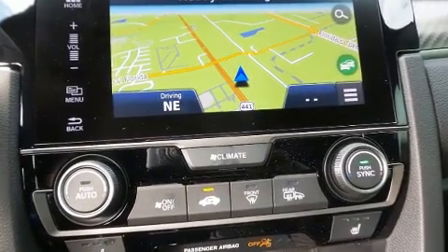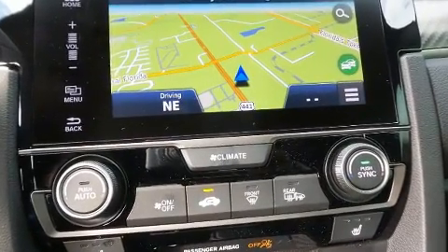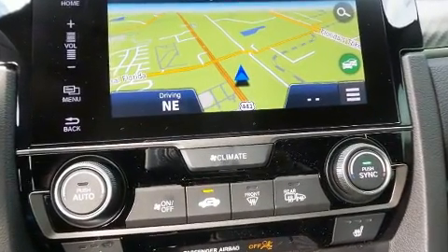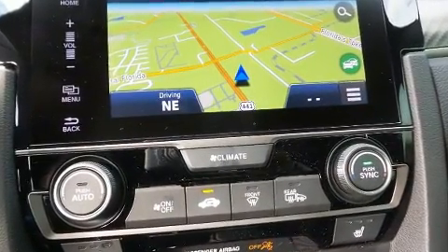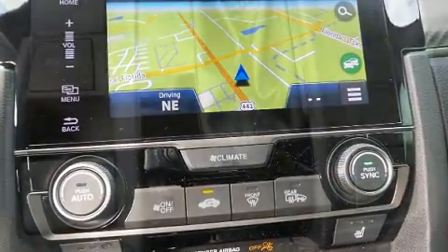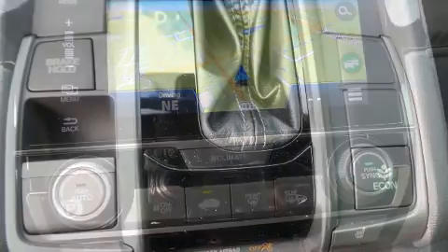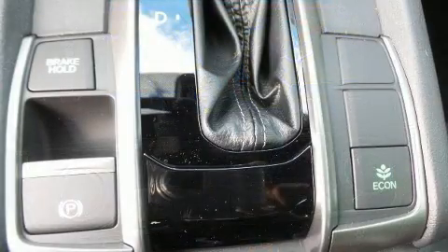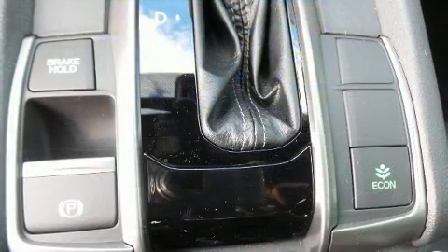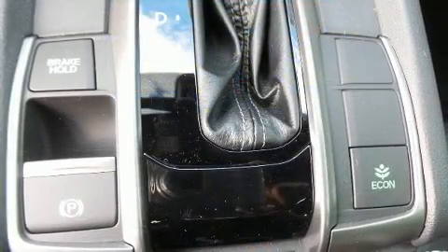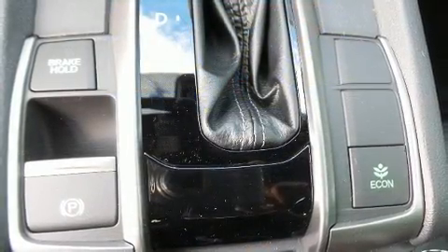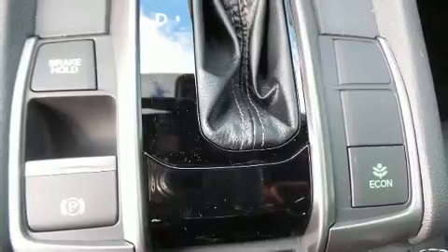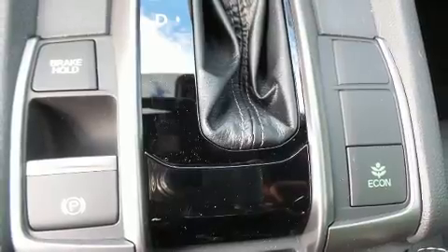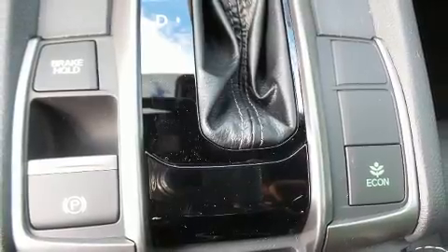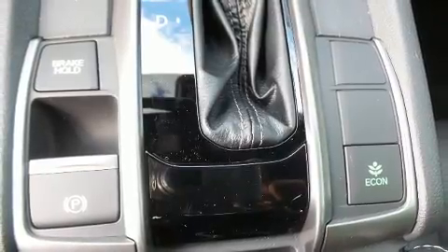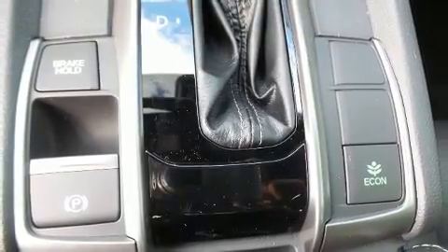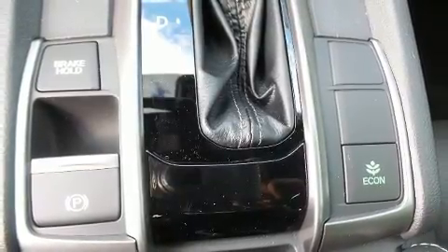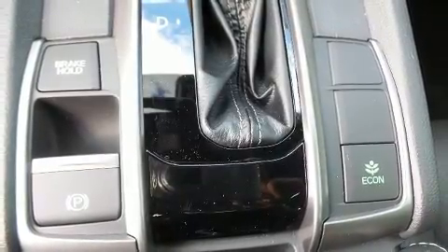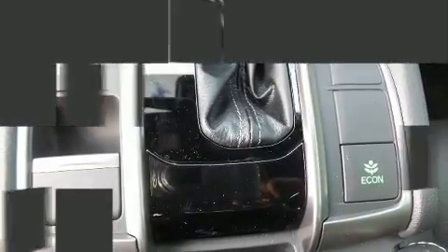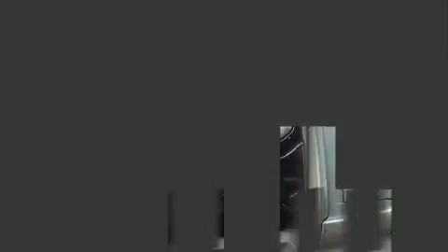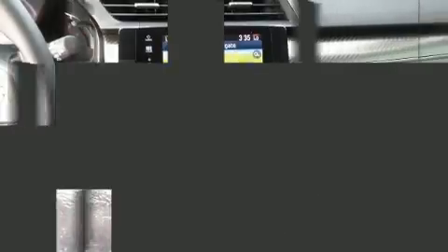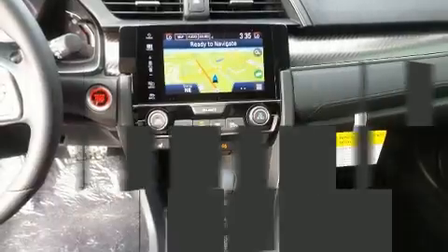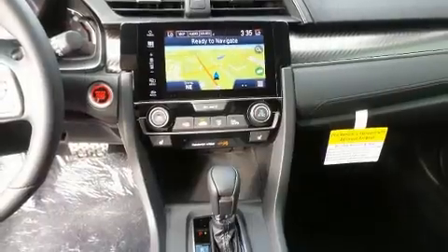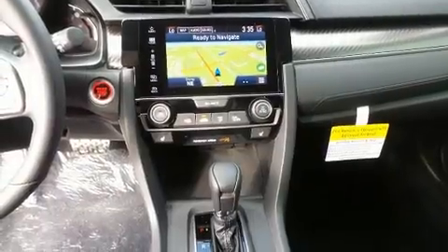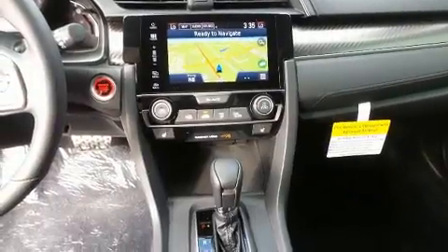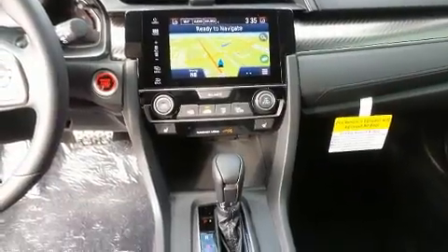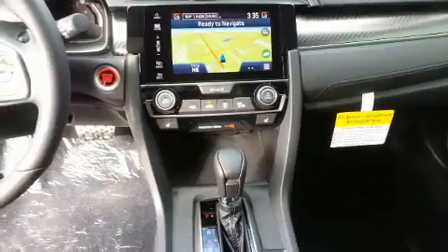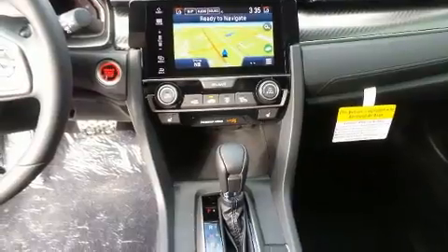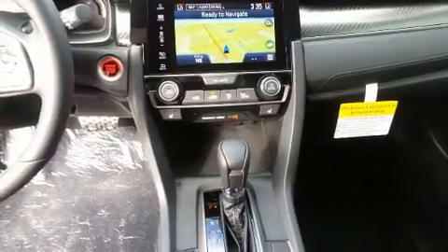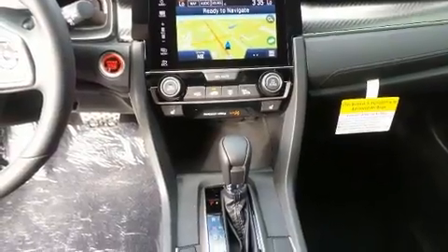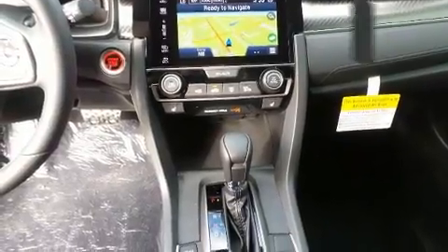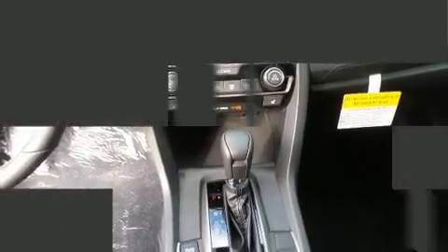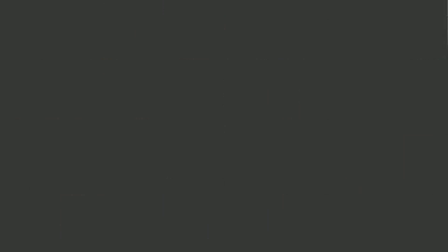Passenger security is always assured thanks to the various safety features such as front-side impact airbags, an emergency communication system, and four-wheel disc brakes with ABS.